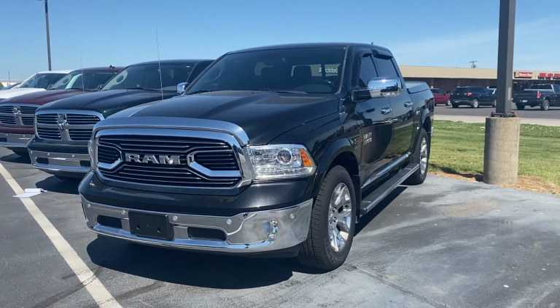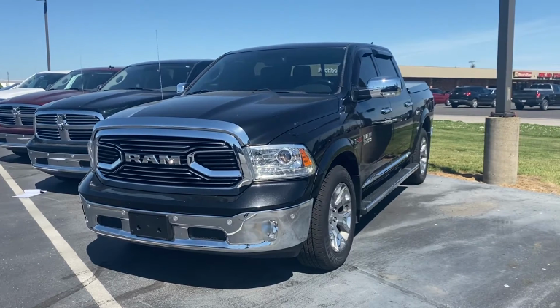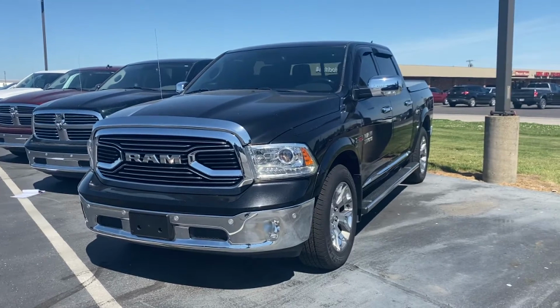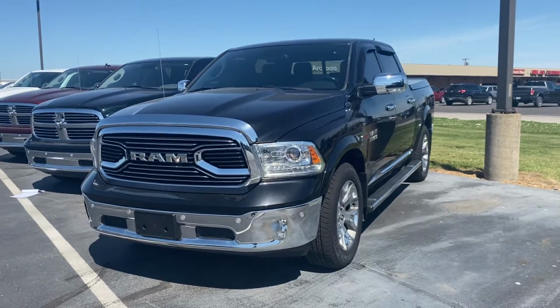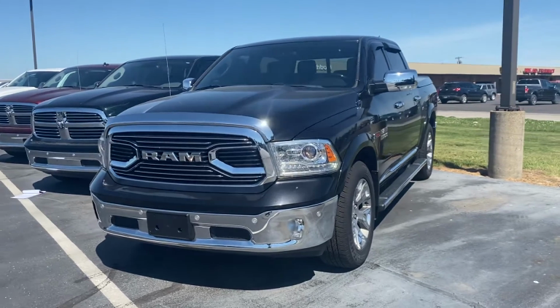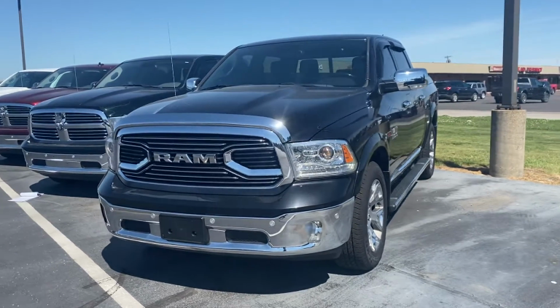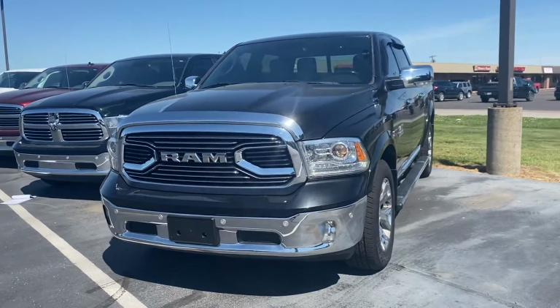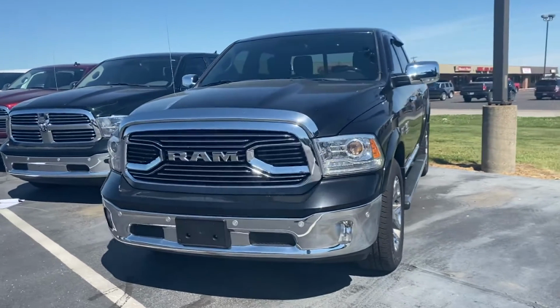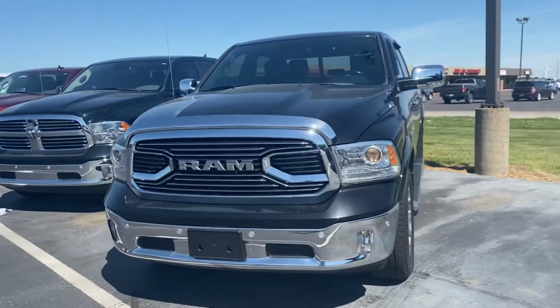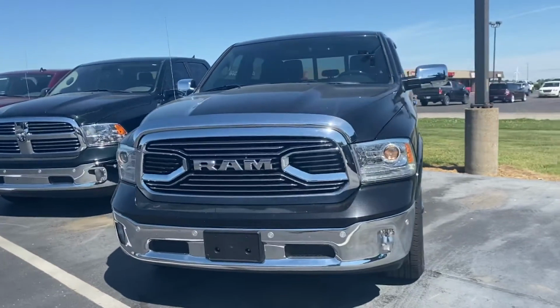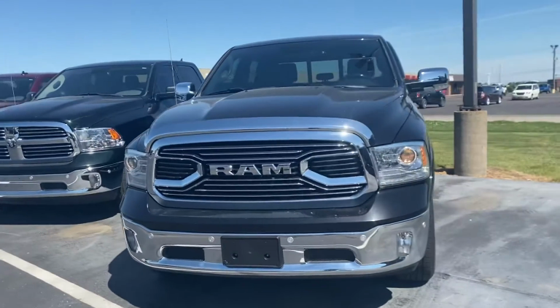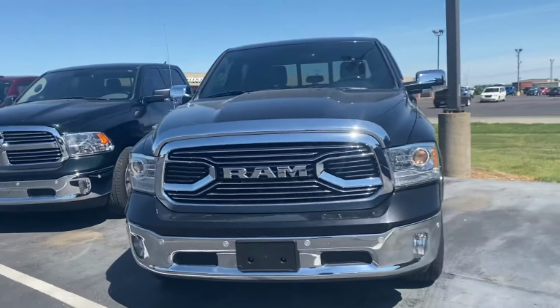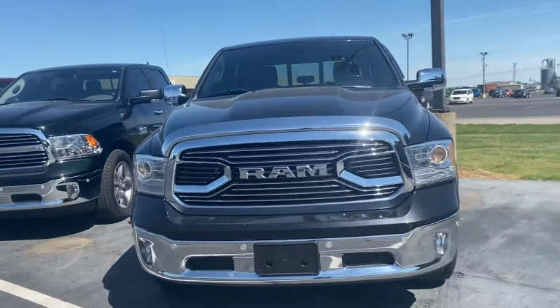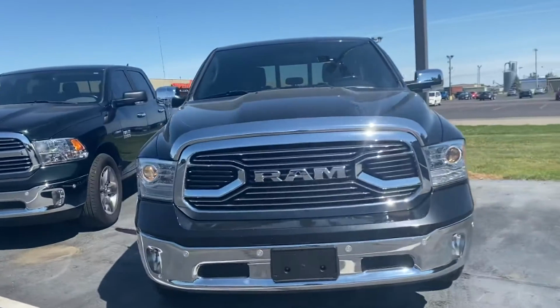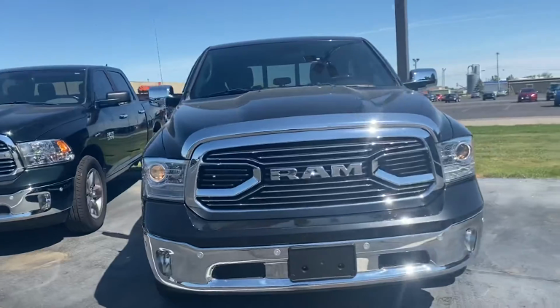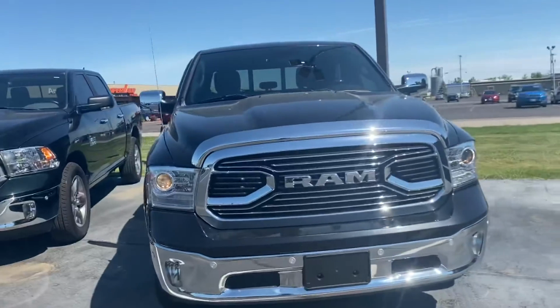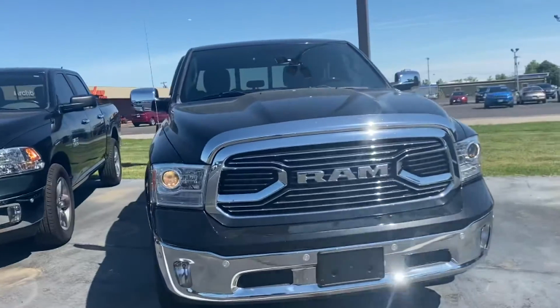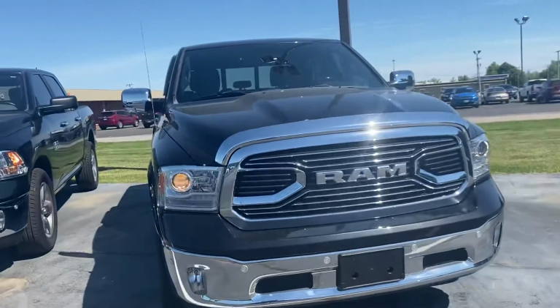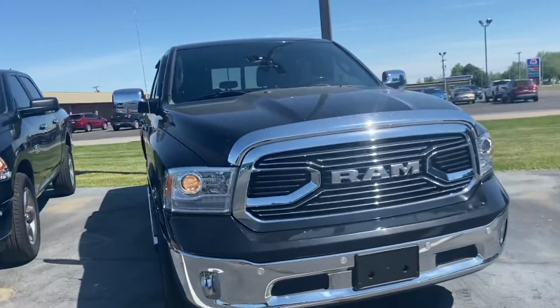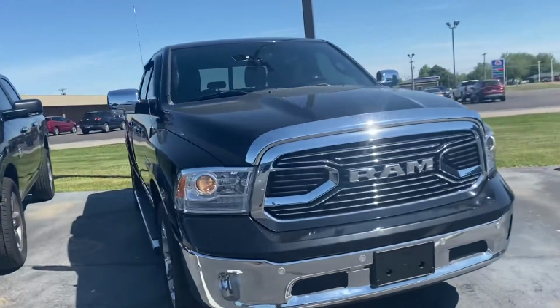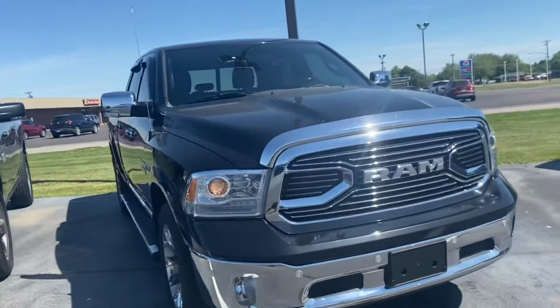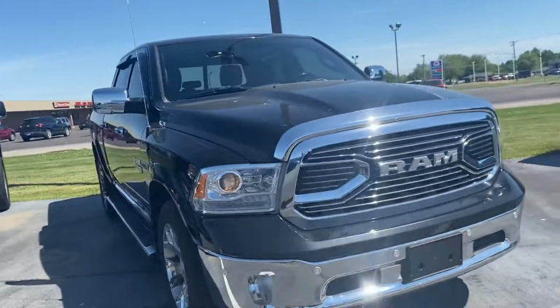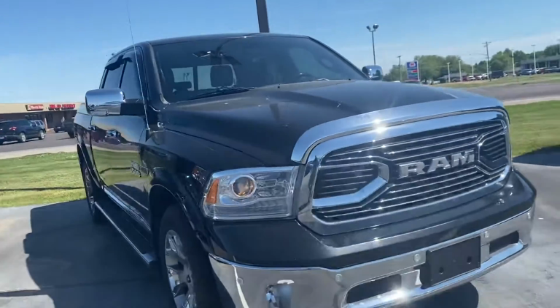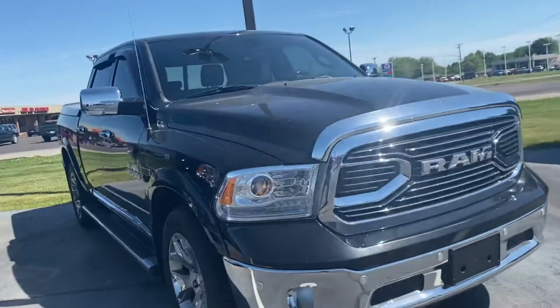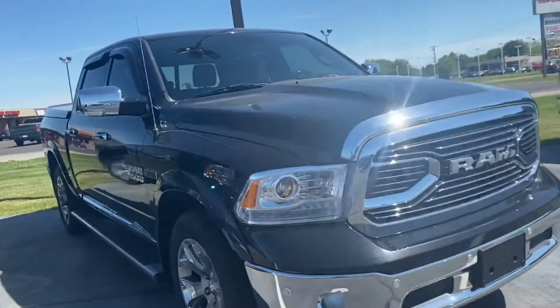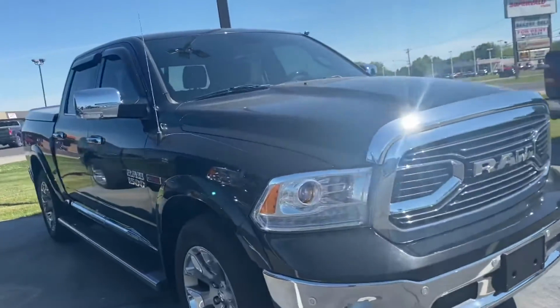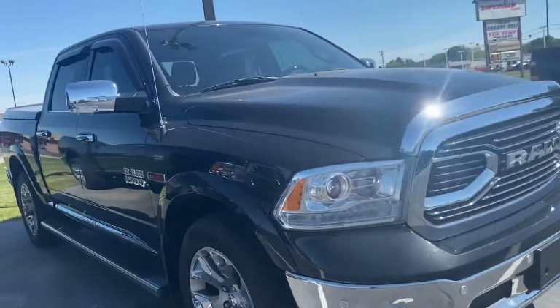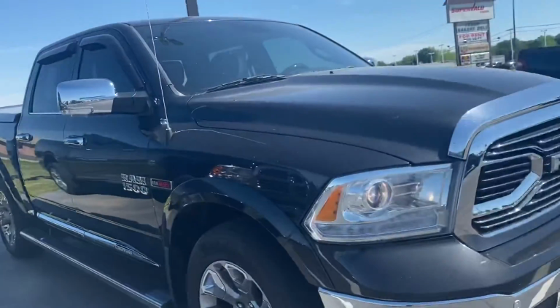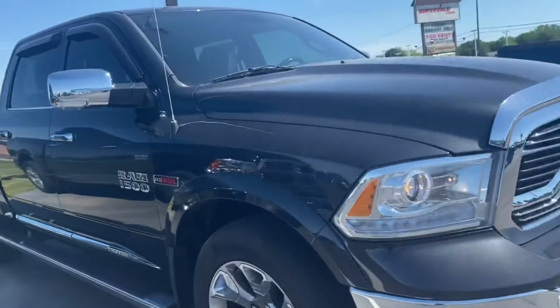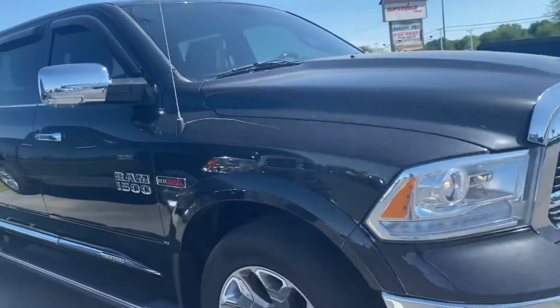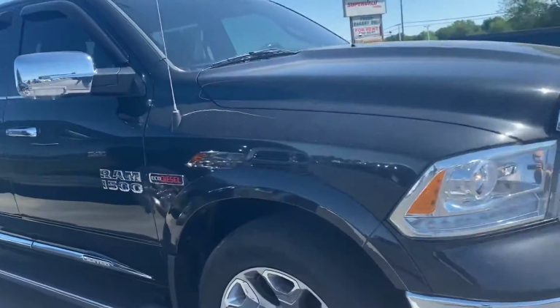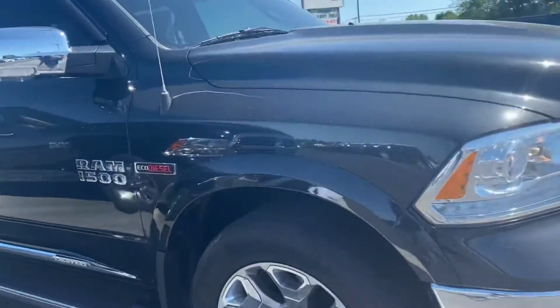Hi, this is Andy Downing here at Terry Henricks Chrysler. We're taking a look at our 2016 Ram 1500 Limited with the Eco-Diesel engine.